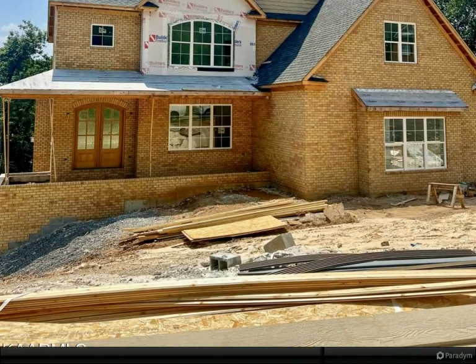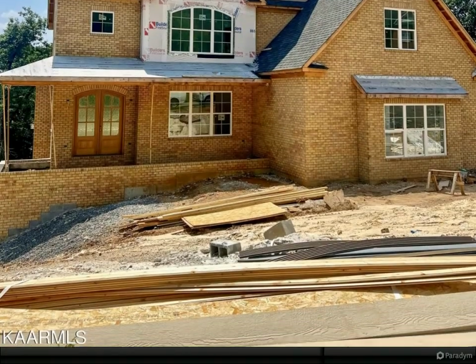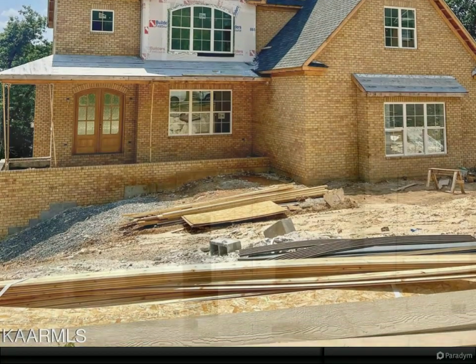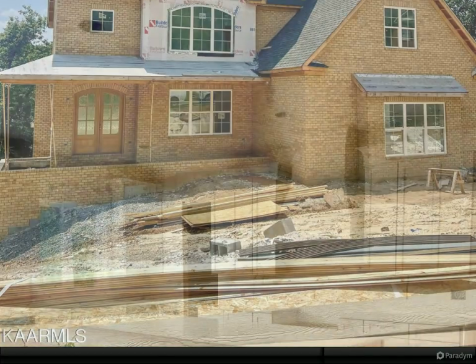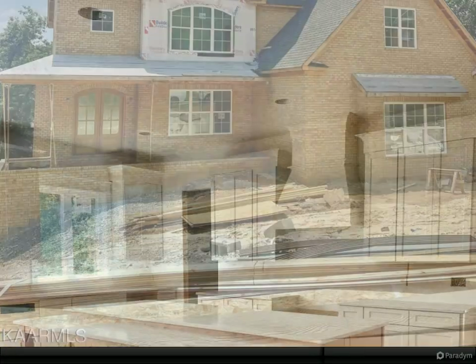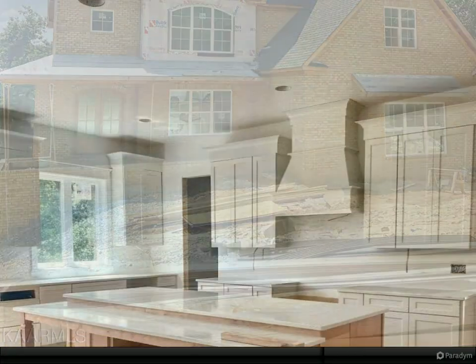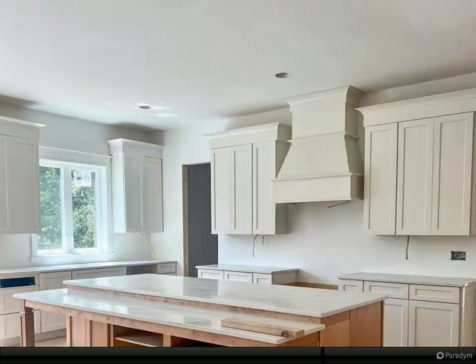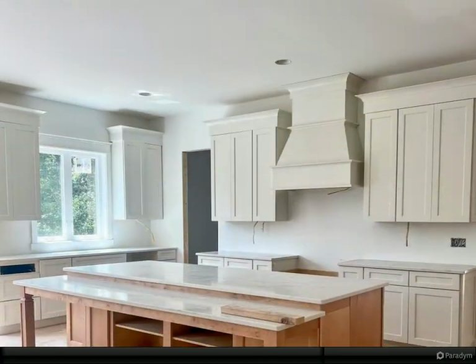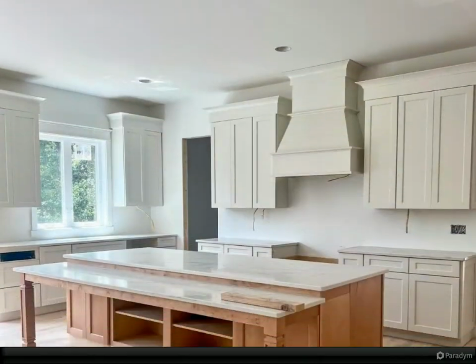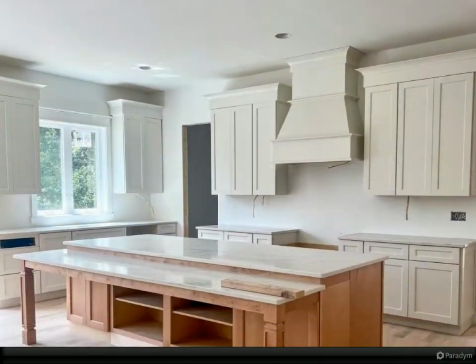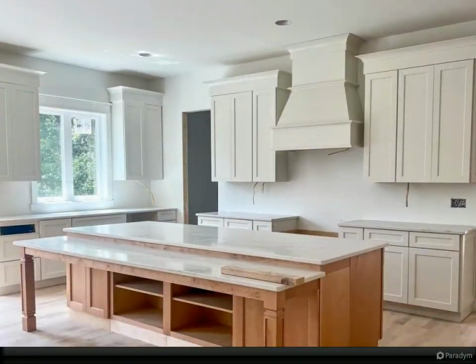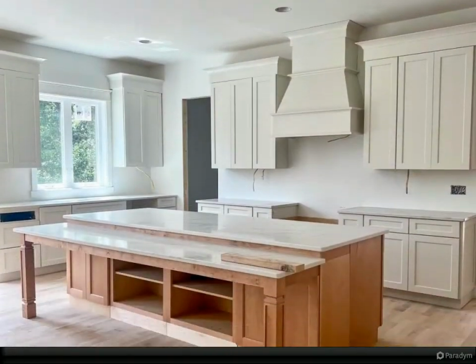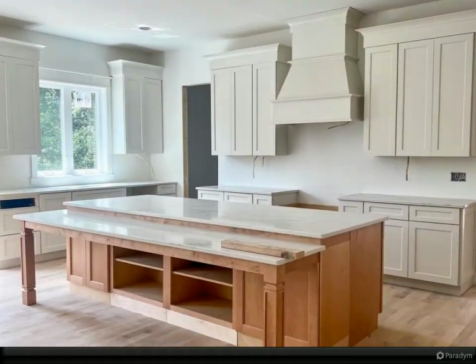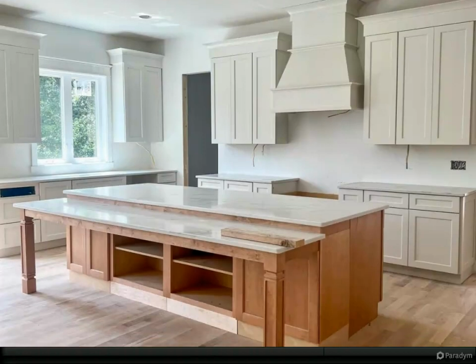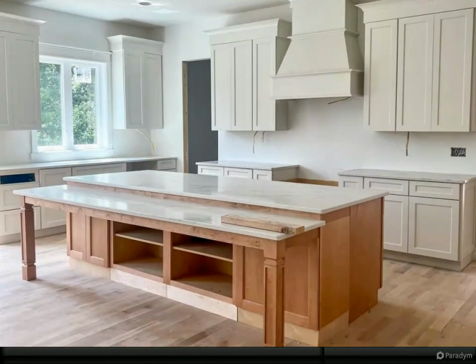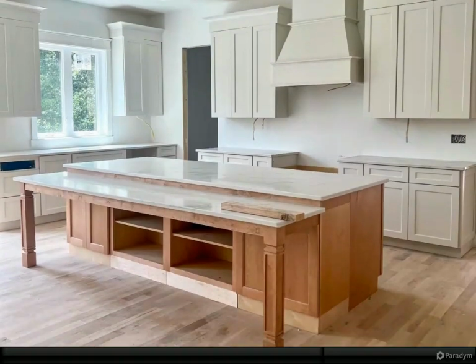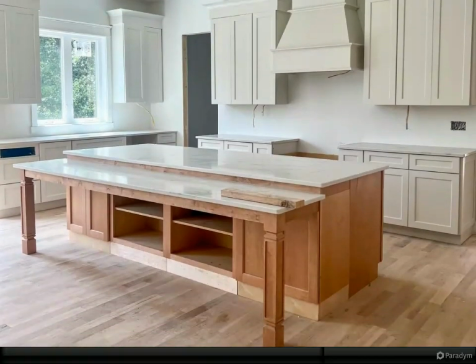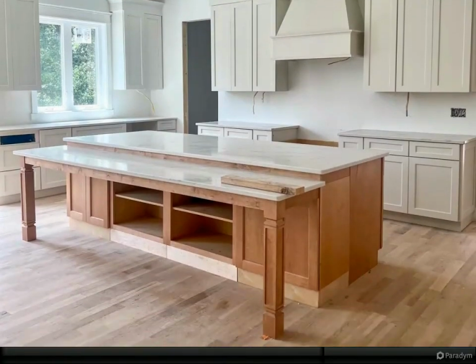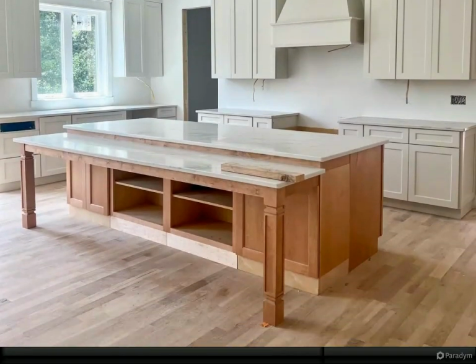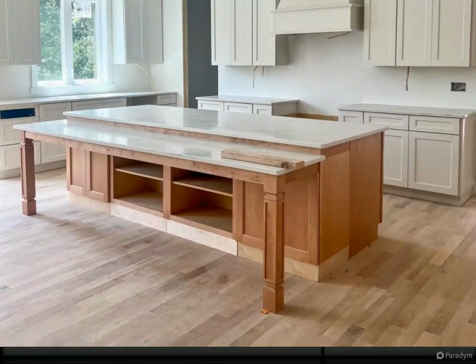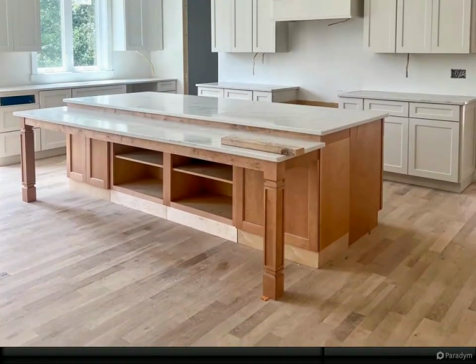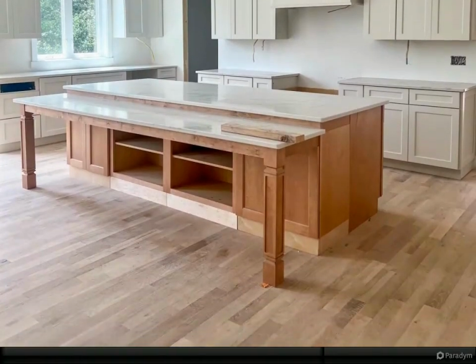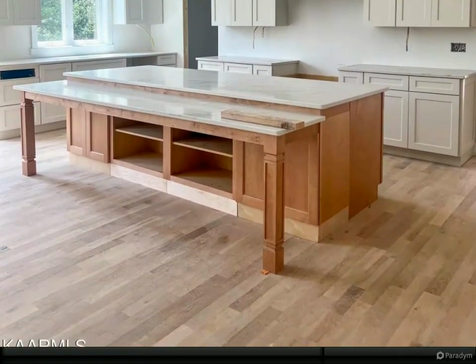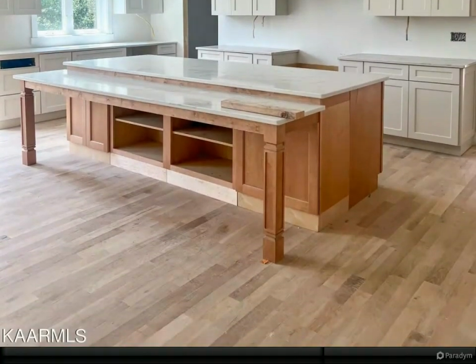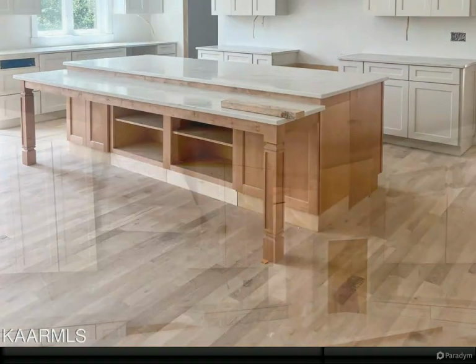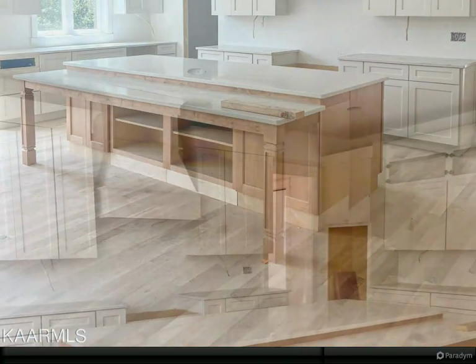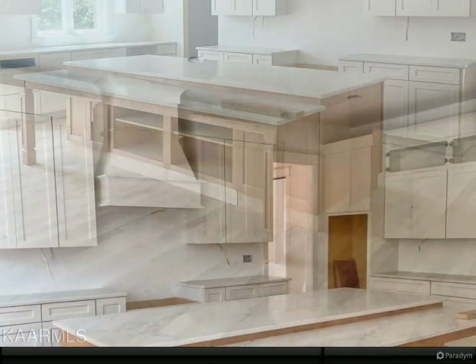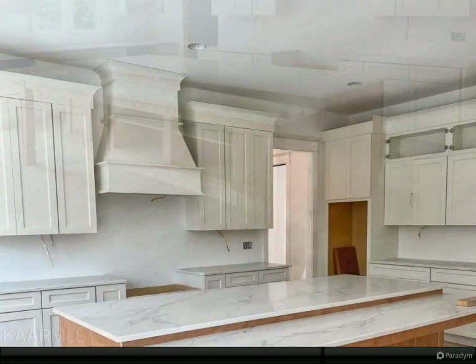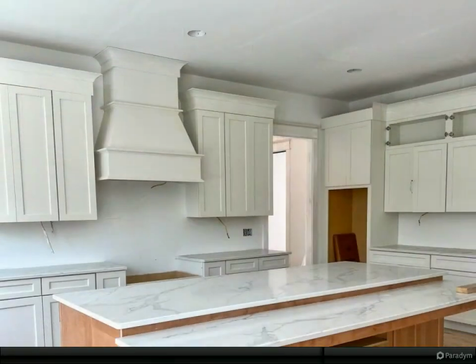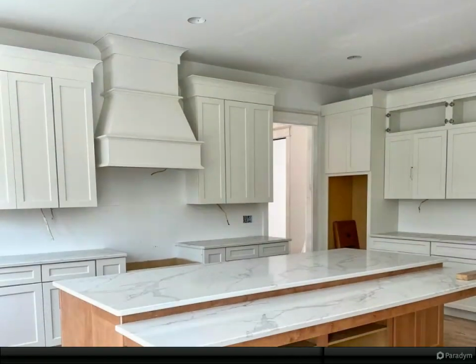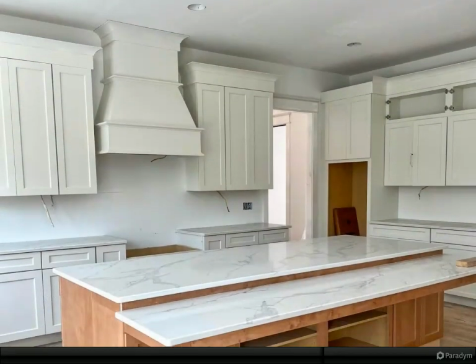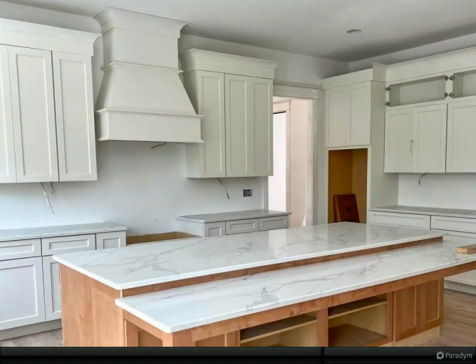The kitchen also features a gas range cooktop, walk-in pantry, and large island — perfect for entertaining. Enjoy your morning coffee on the screened-in porch that overlooks your wooded, sizable yard.